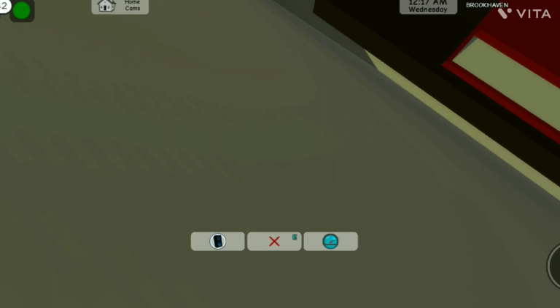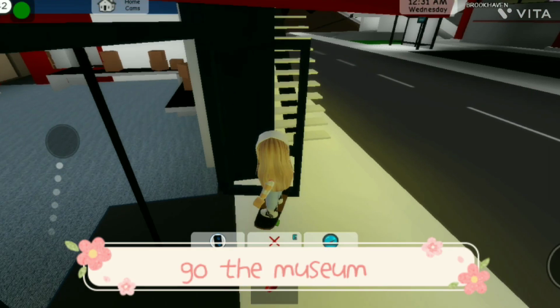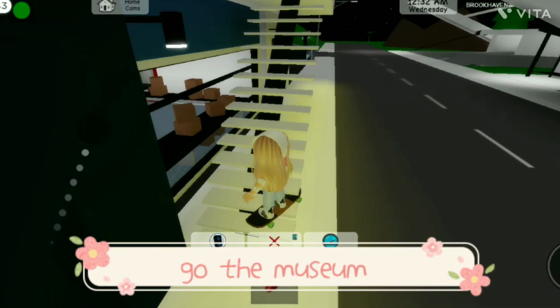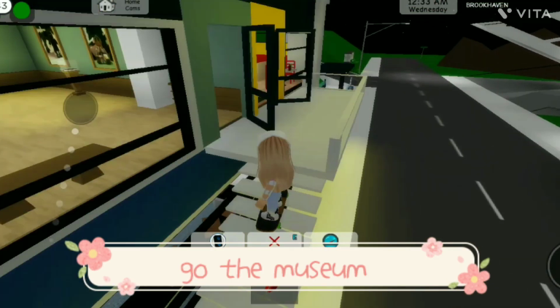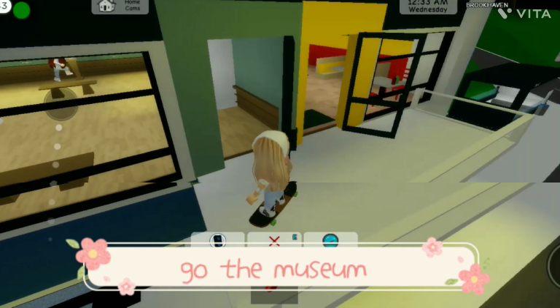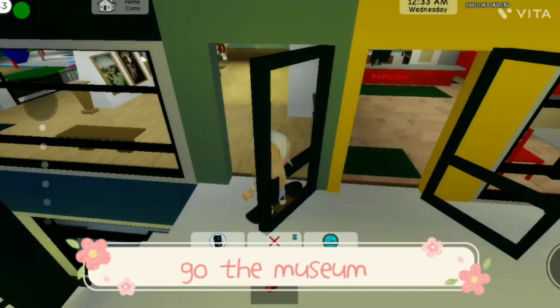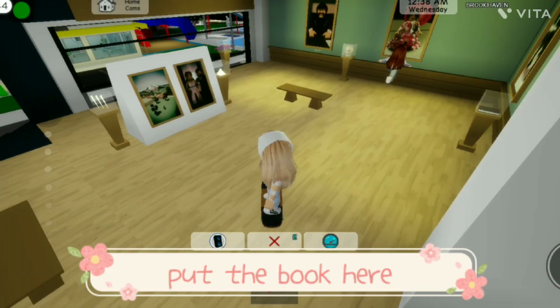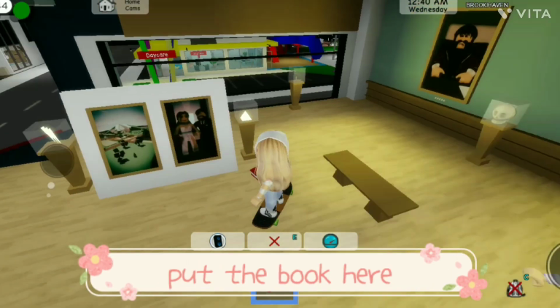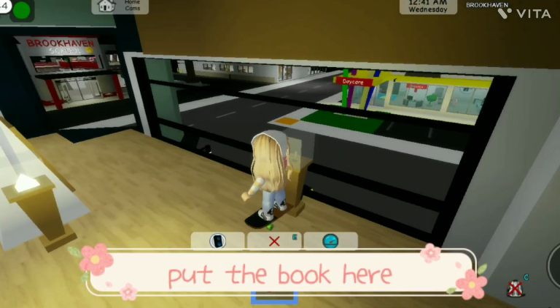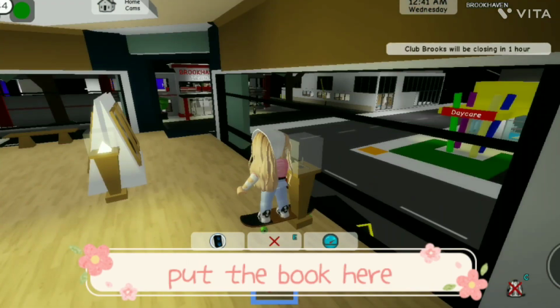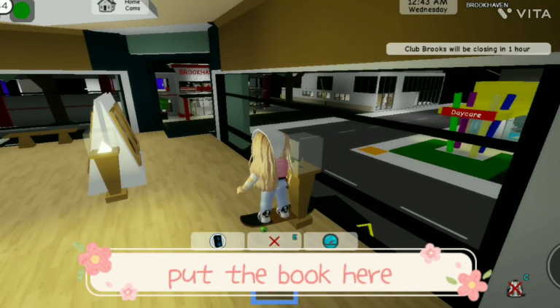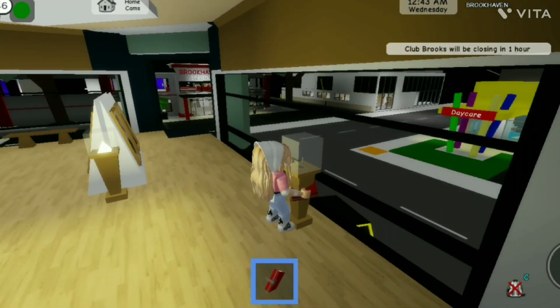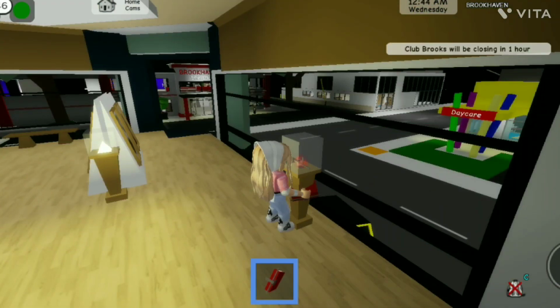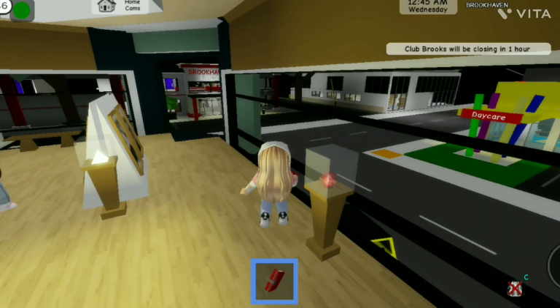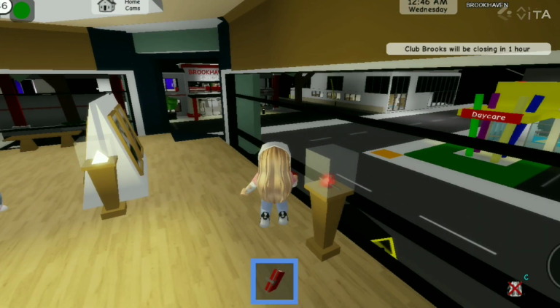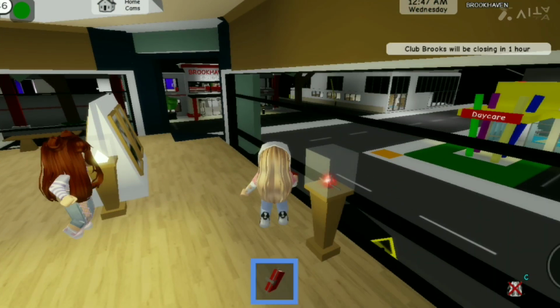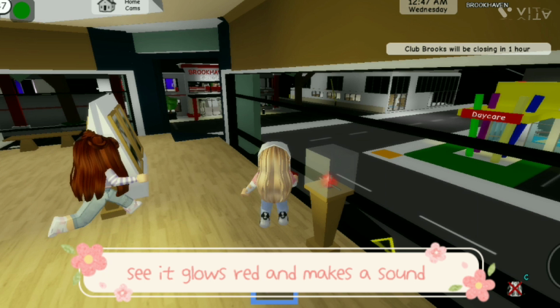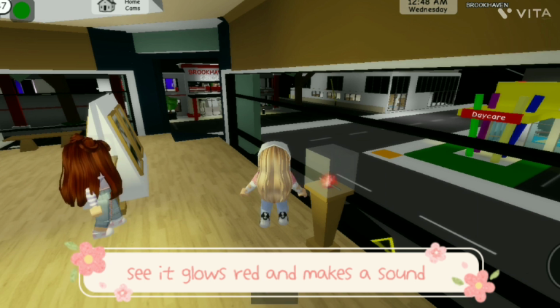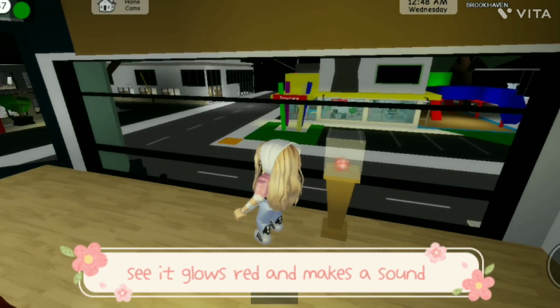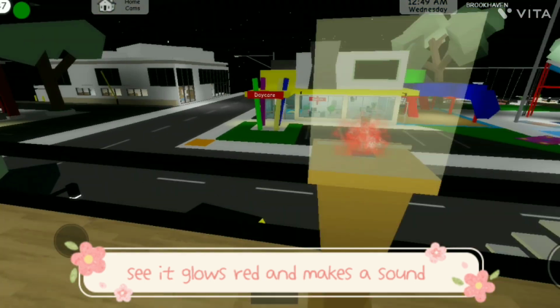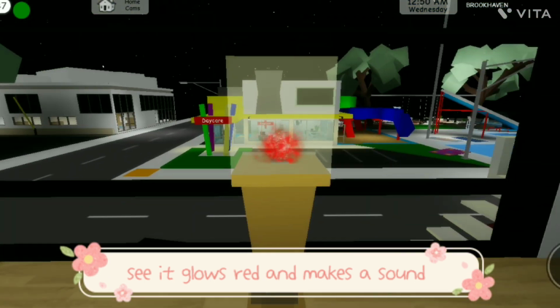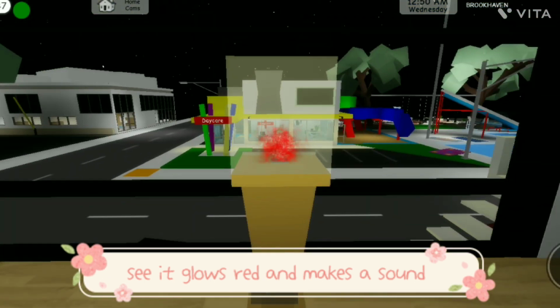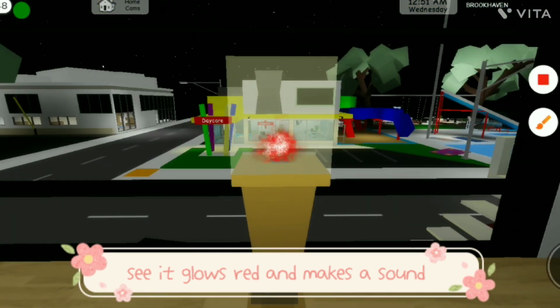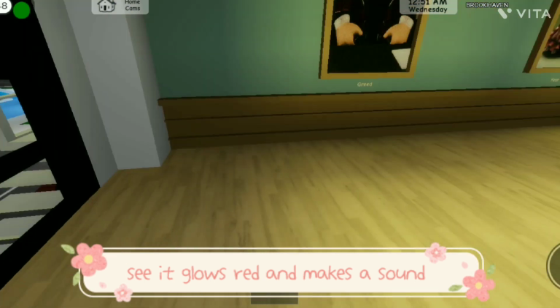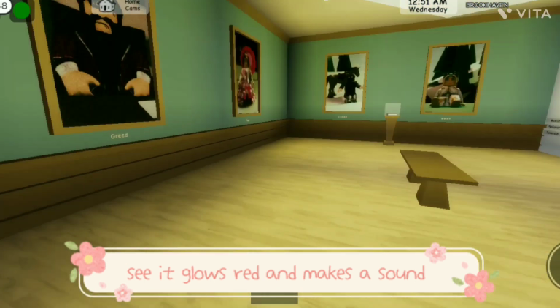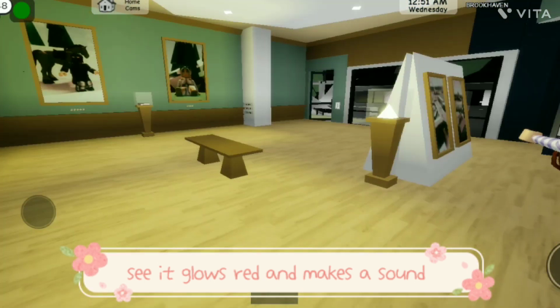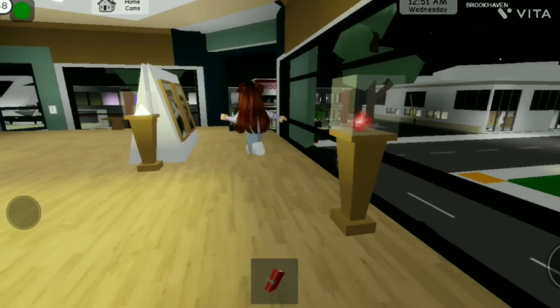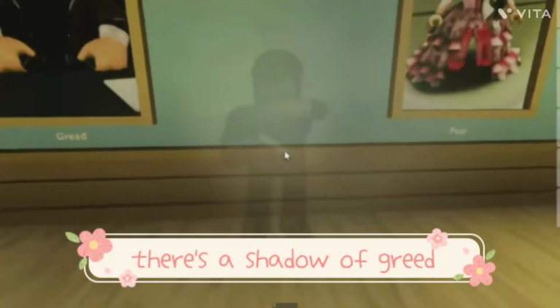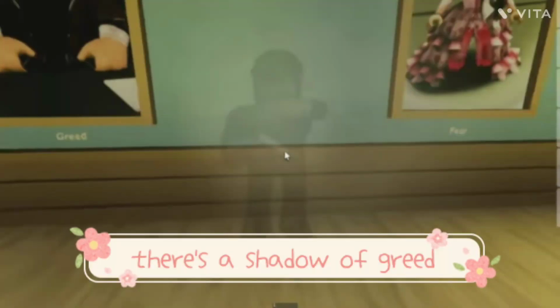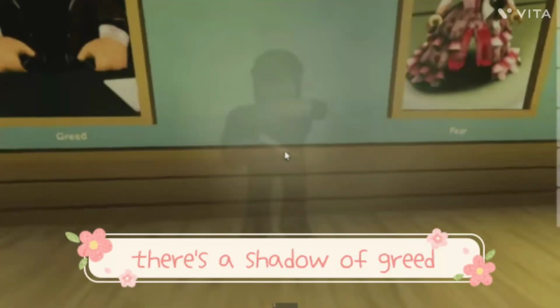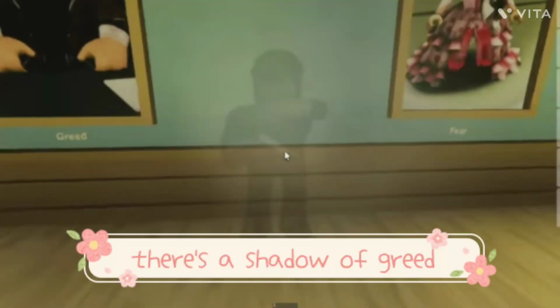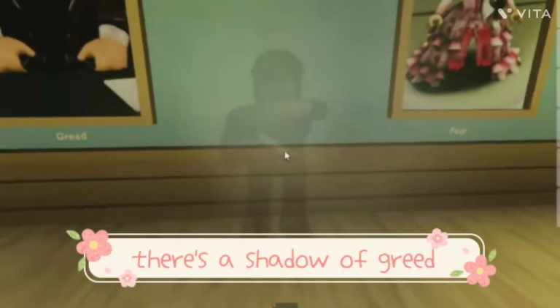Go to the museum. Put the book here — see, it glows red and makes a sound. There's the shadow of green.